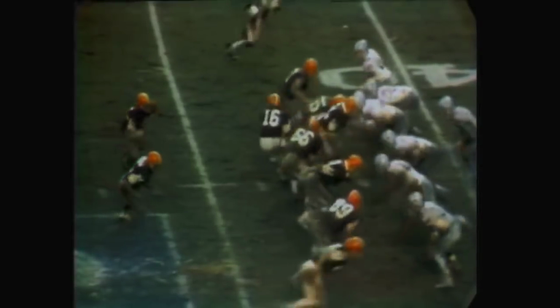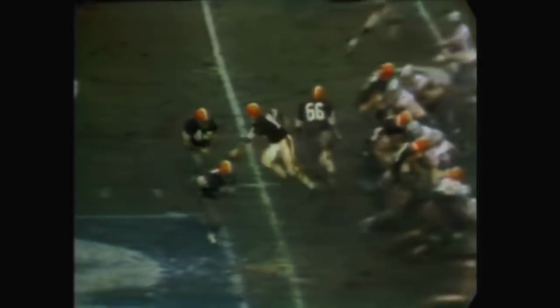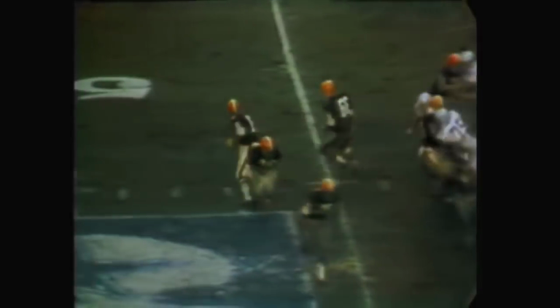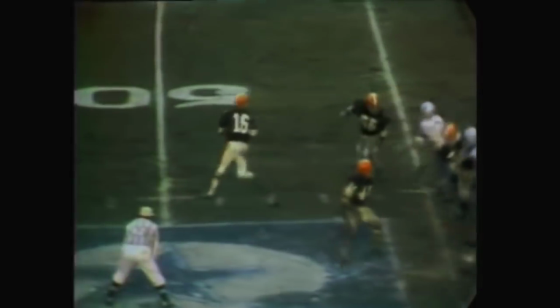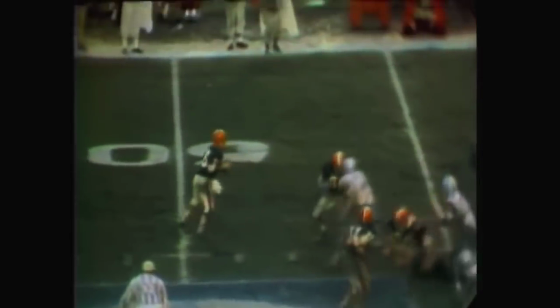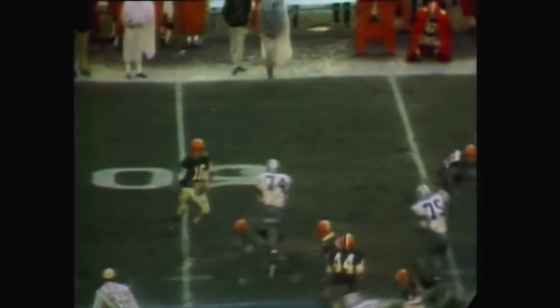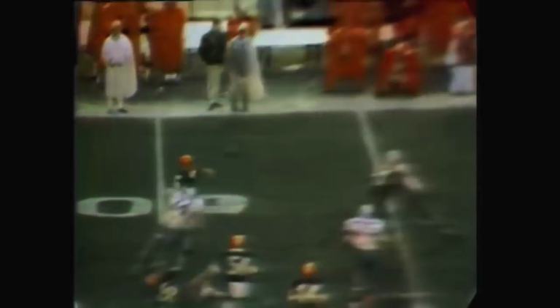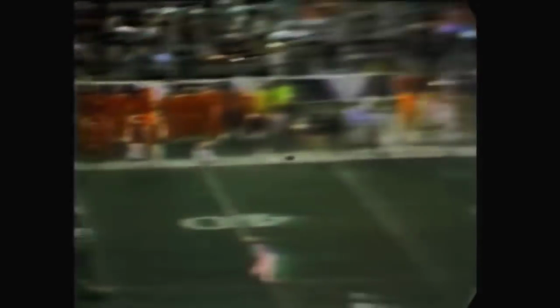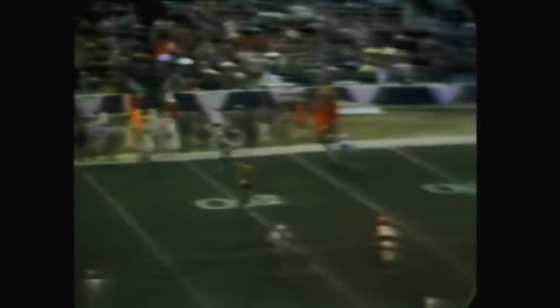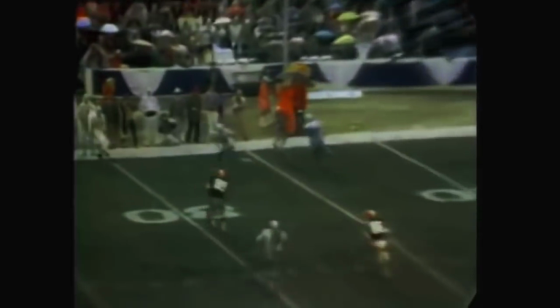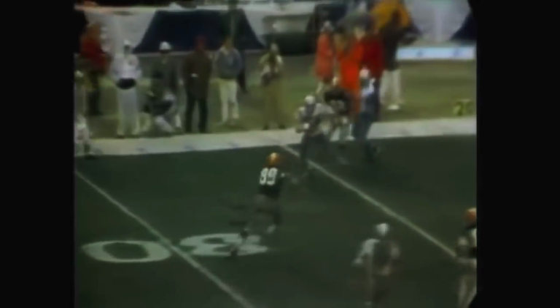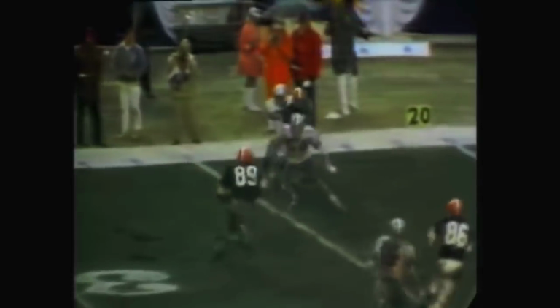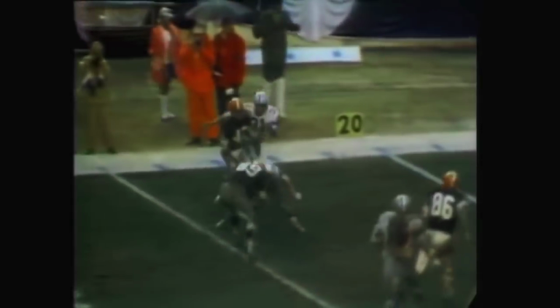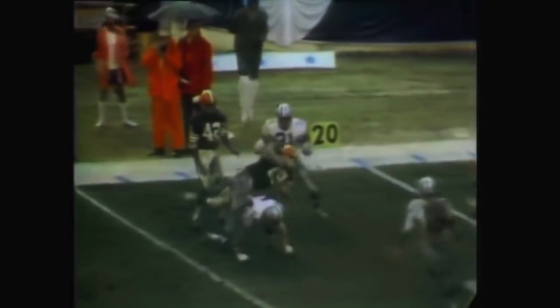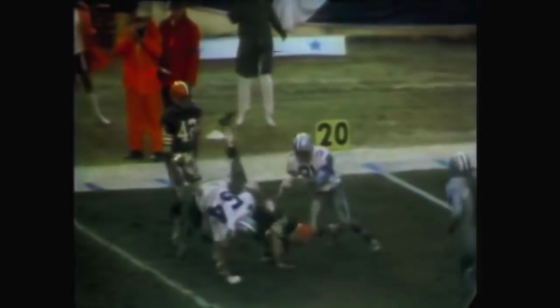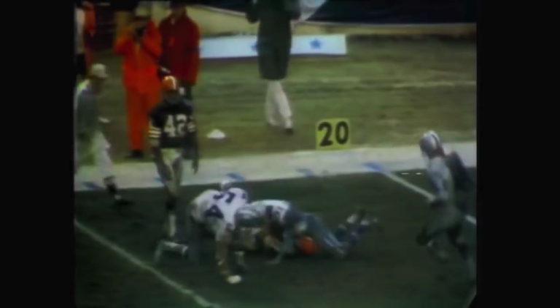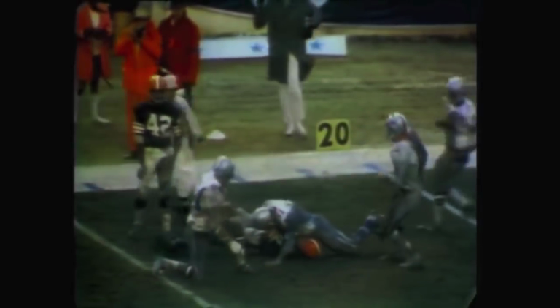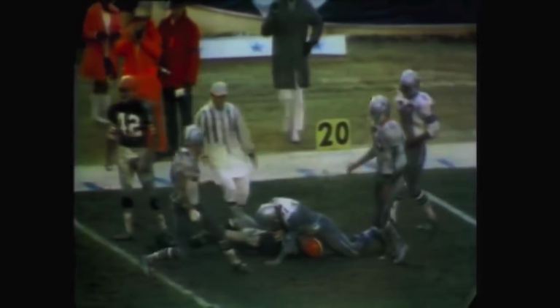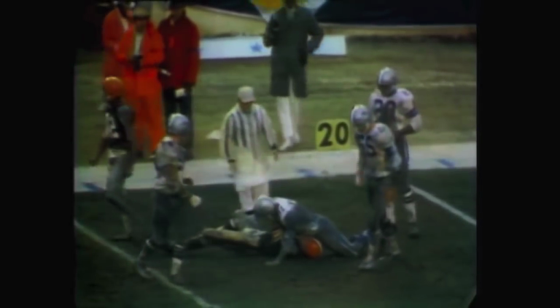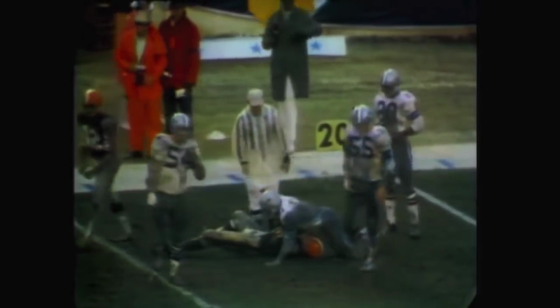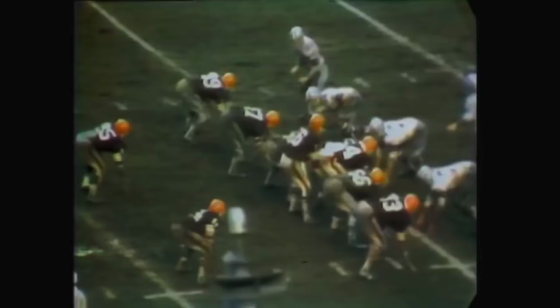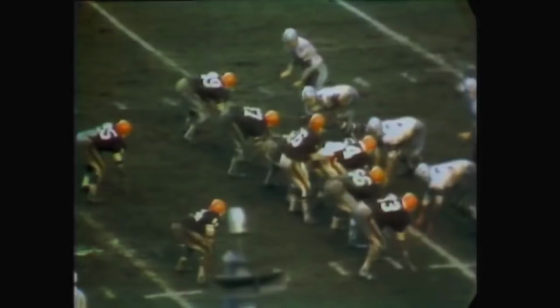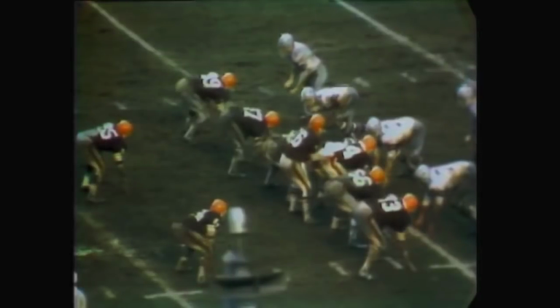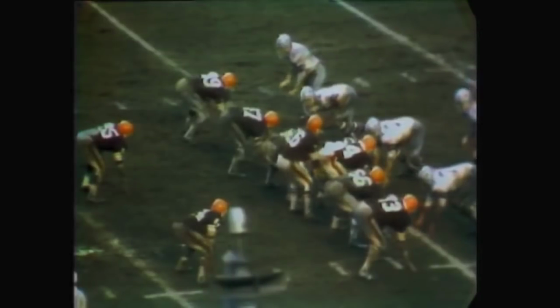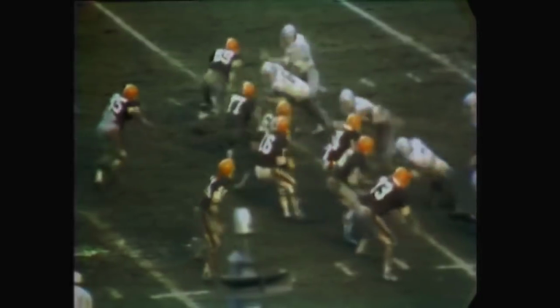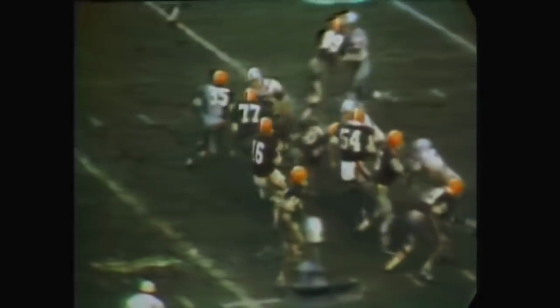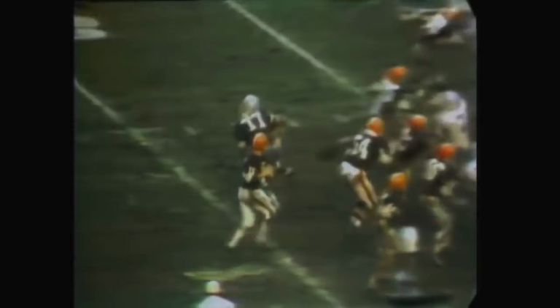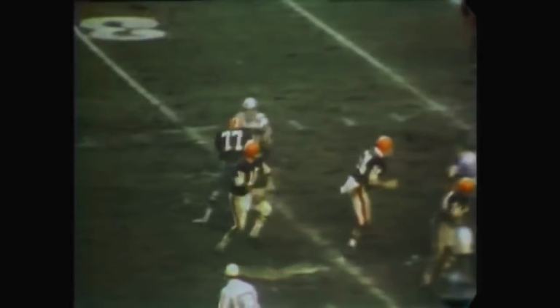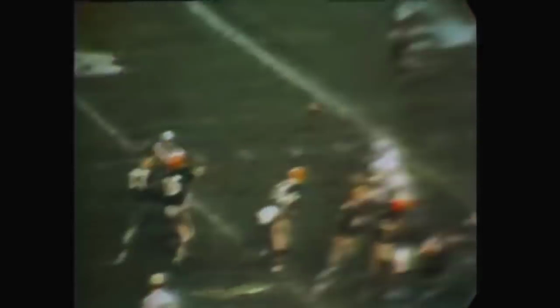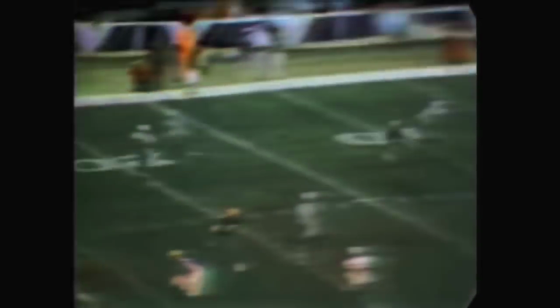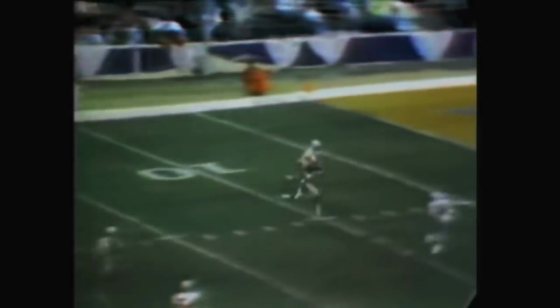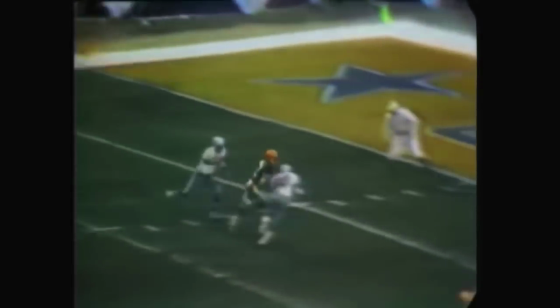Nelson again in action. He fakes the in-sweep to Kelly, a maneuver that he used throughout the day. He finds Morin again — it seems that Morin always has big days against Dallas. Nelson, spectacular throughout the day, this time to Warfield at the one.